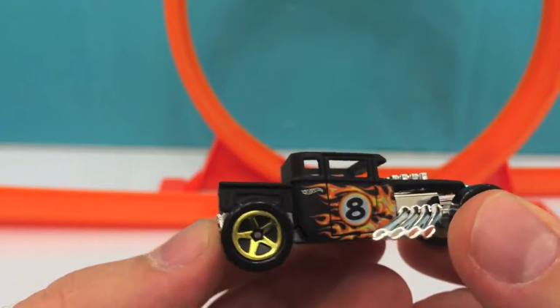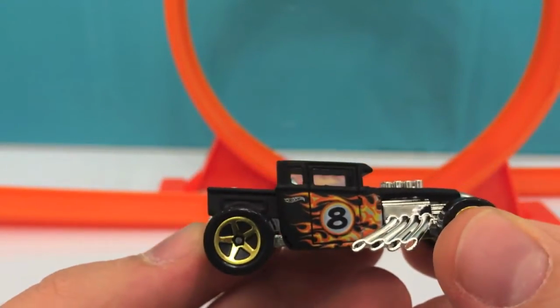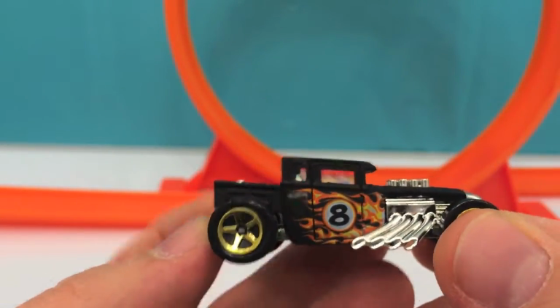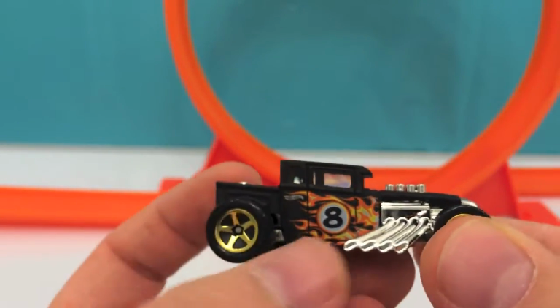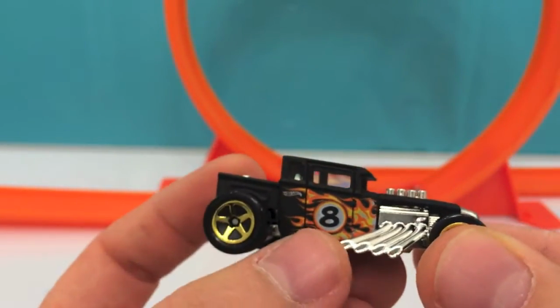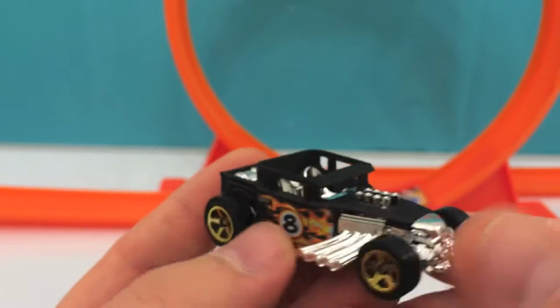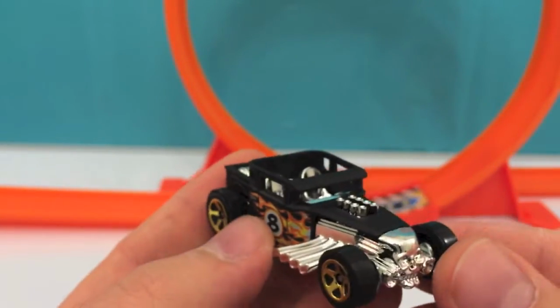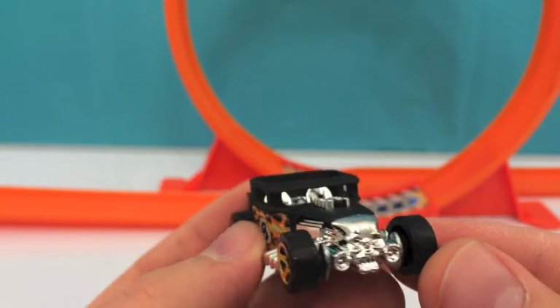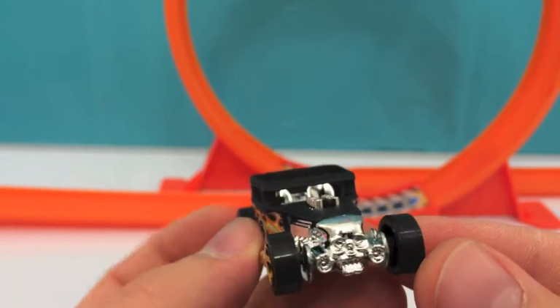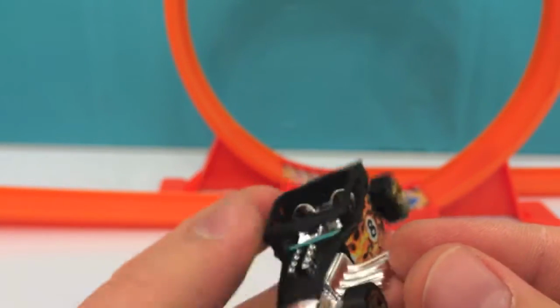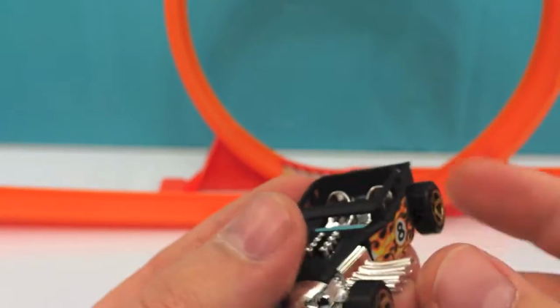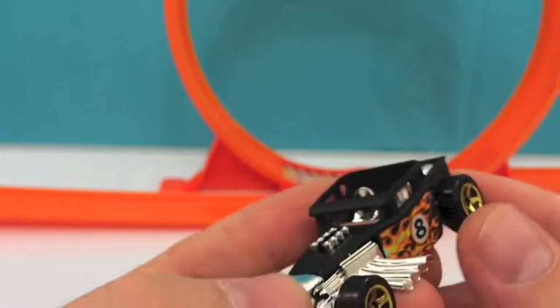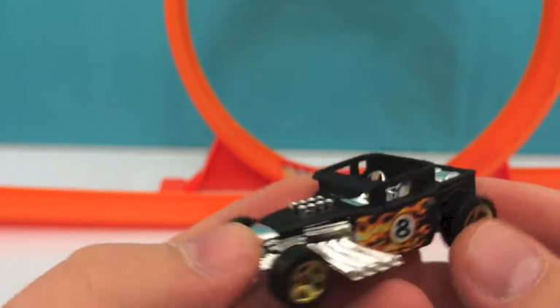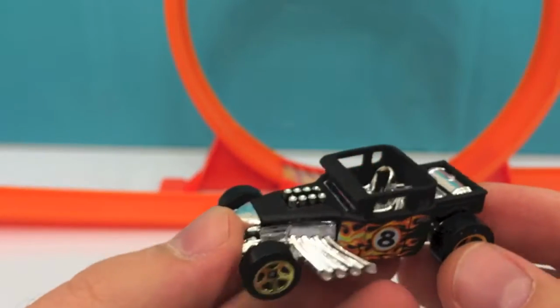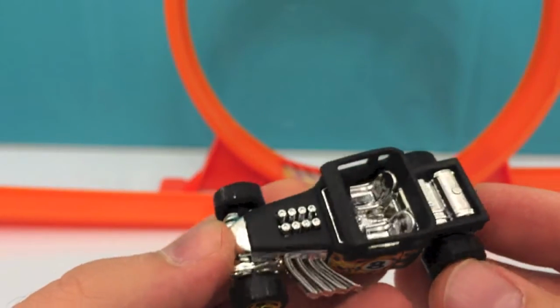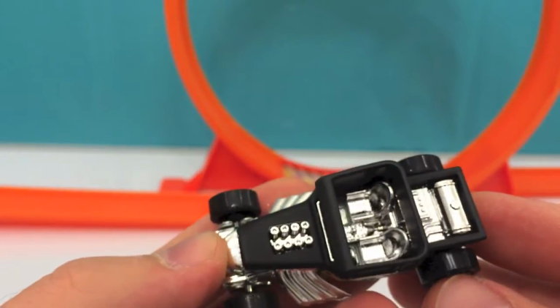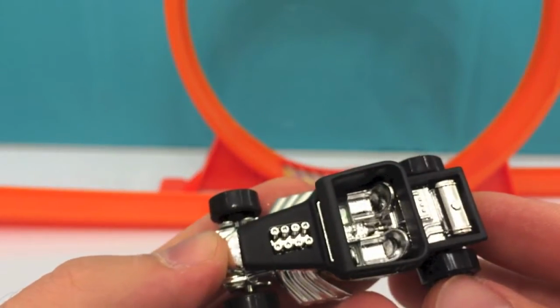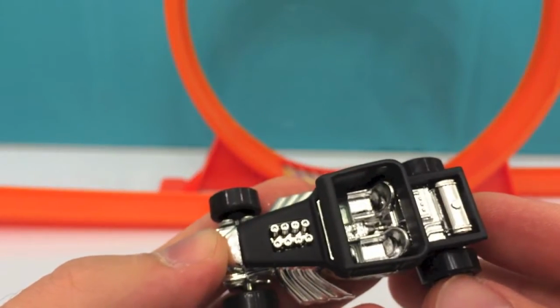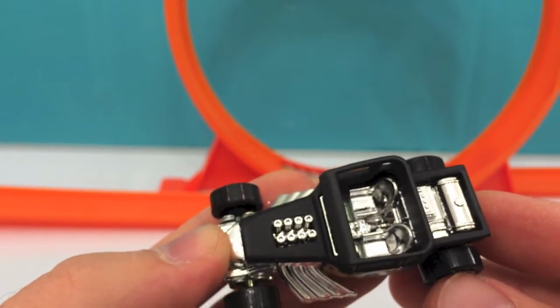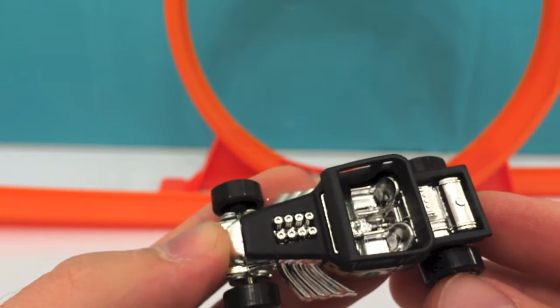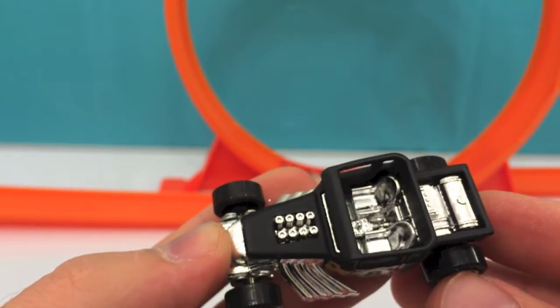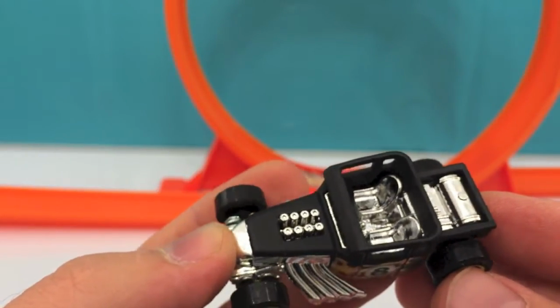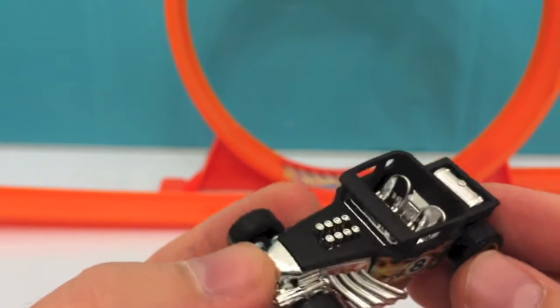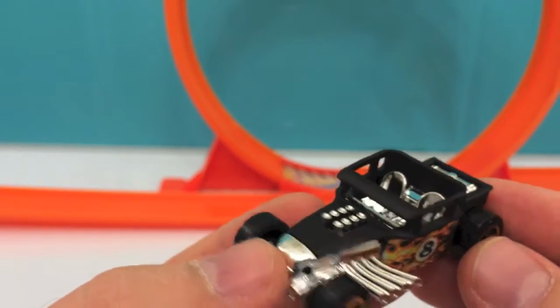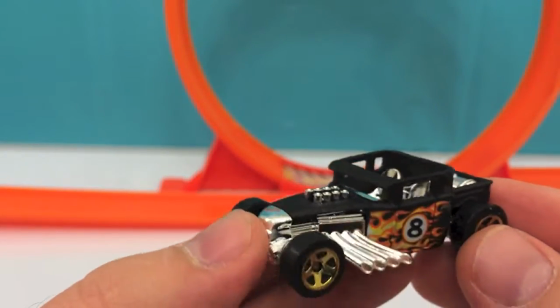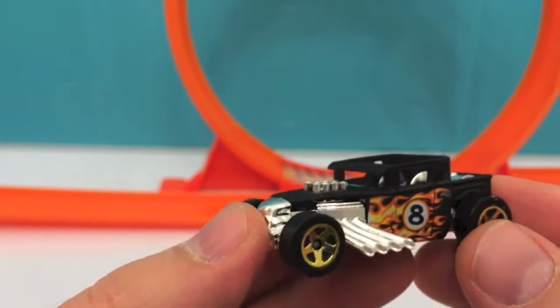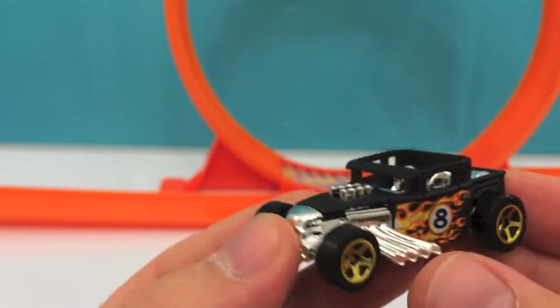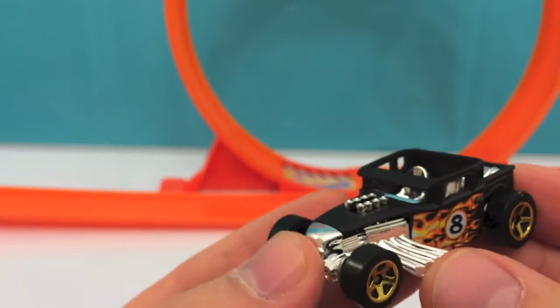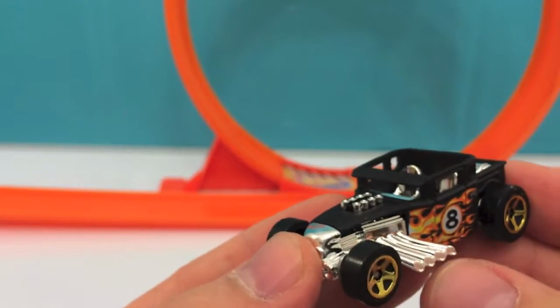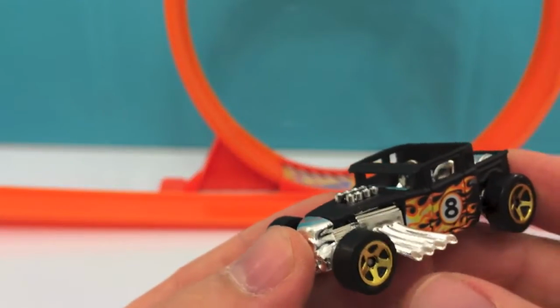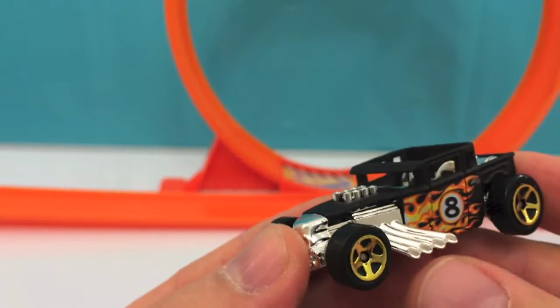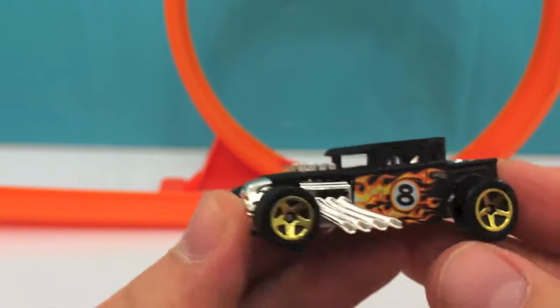Here's a black car with number 8 on the door. There's nobody in the seats and you can see the exhaust.